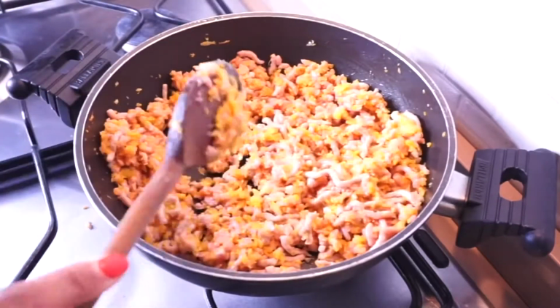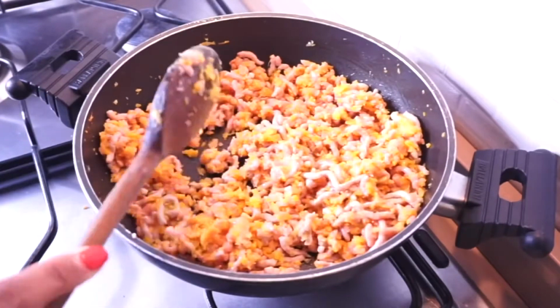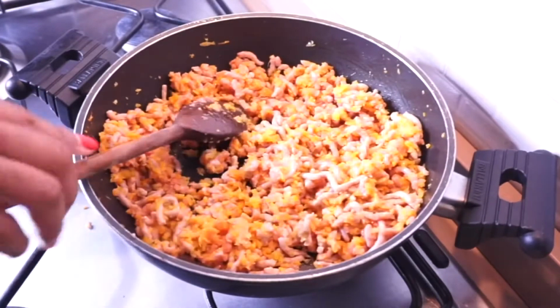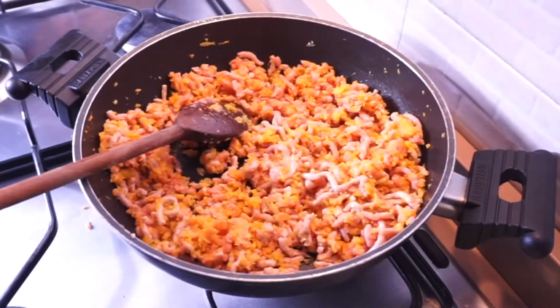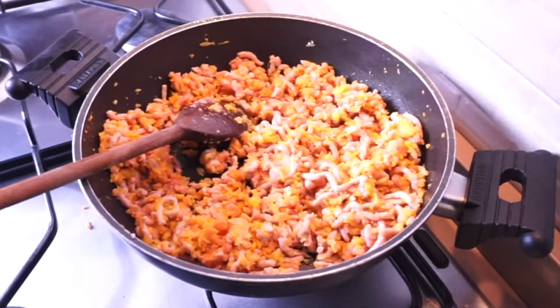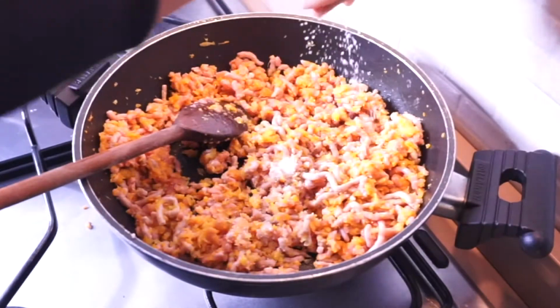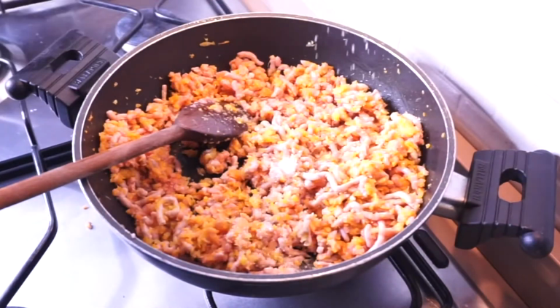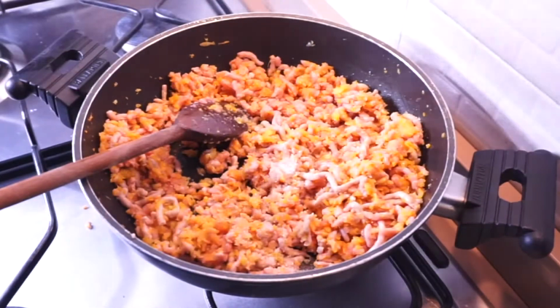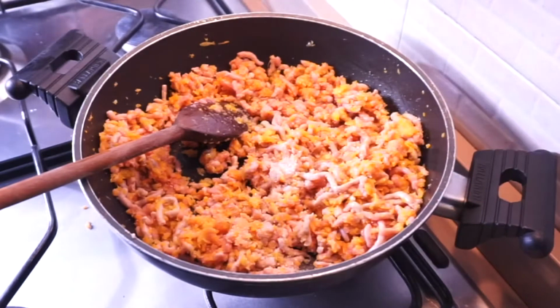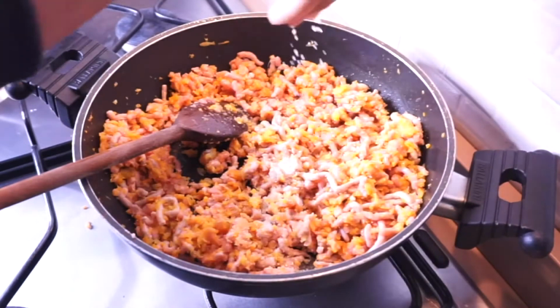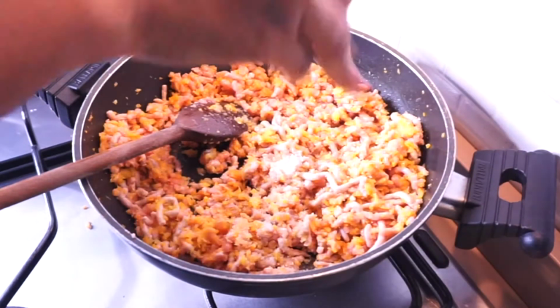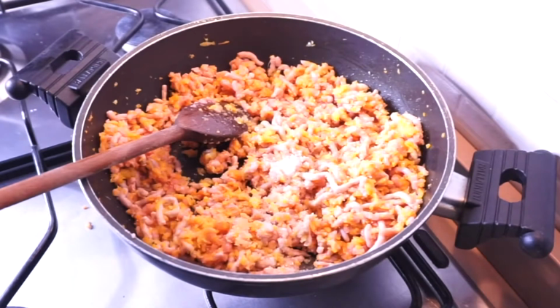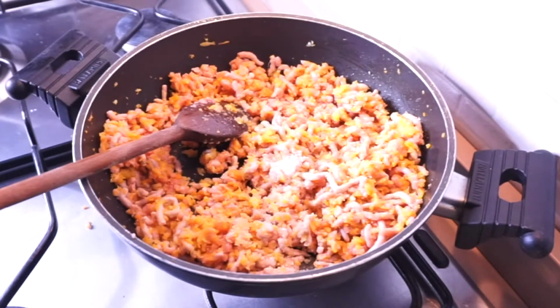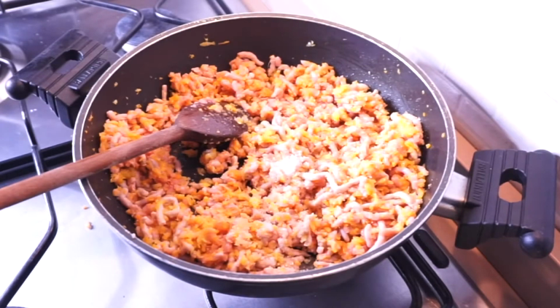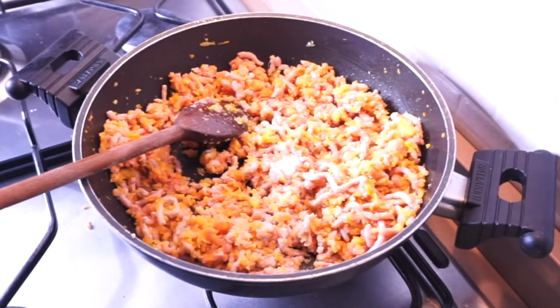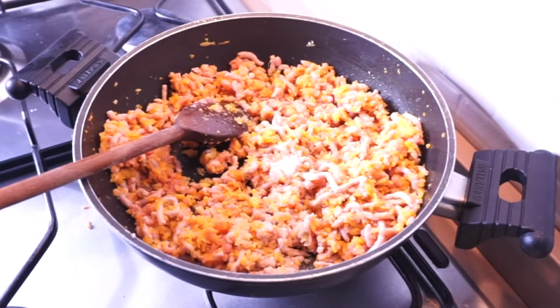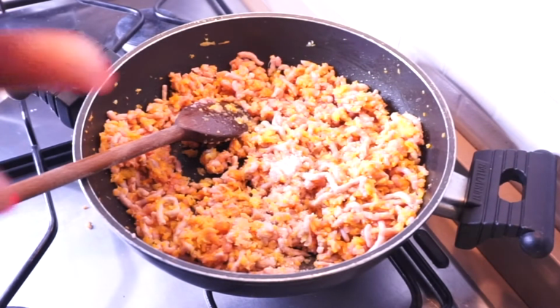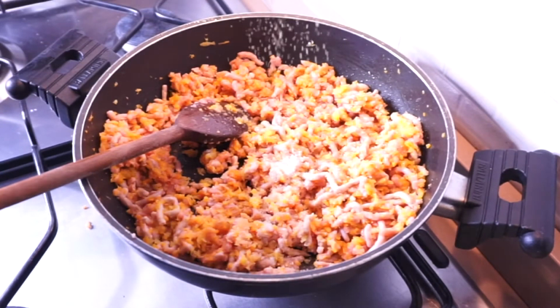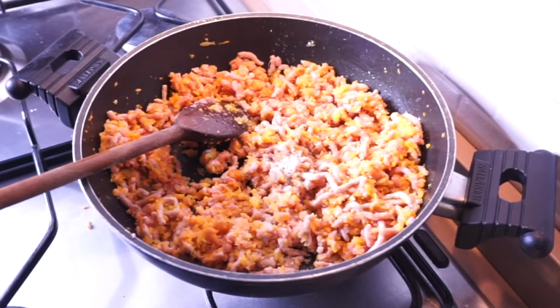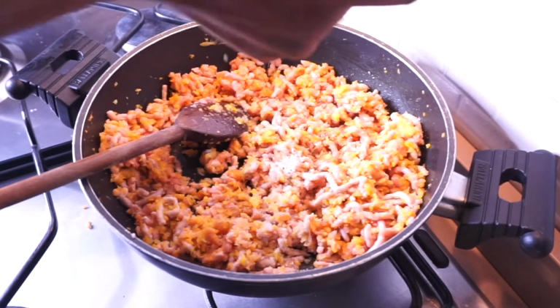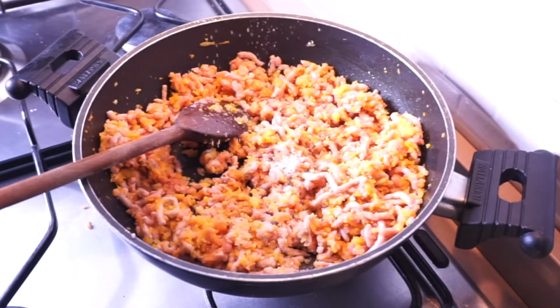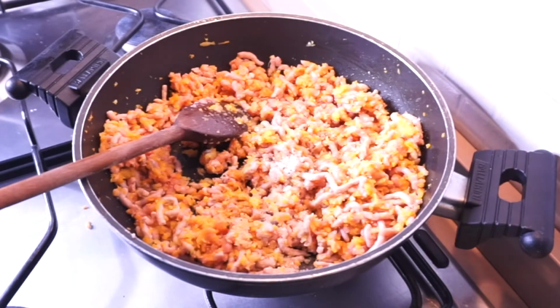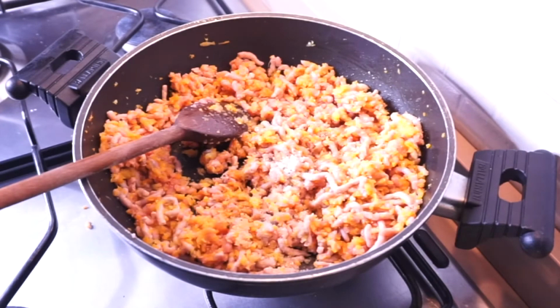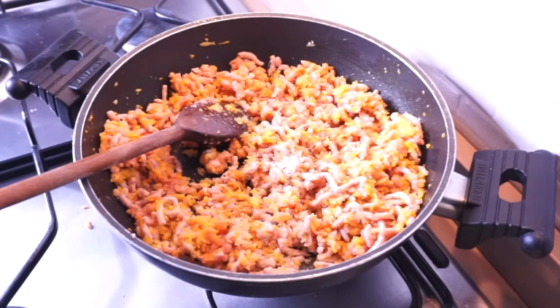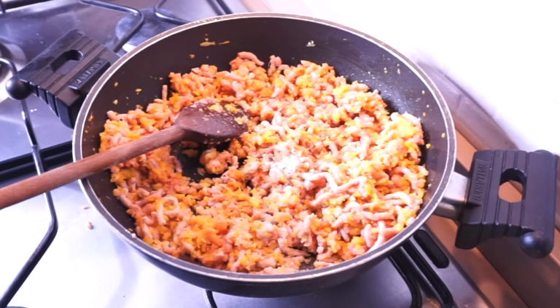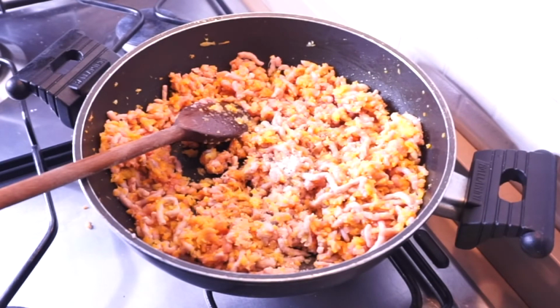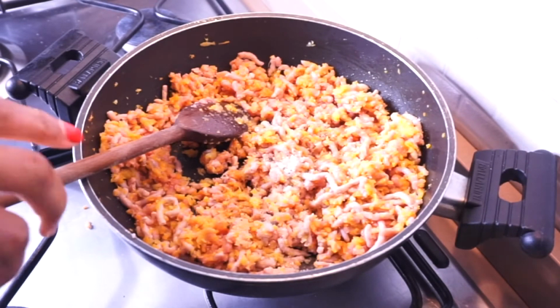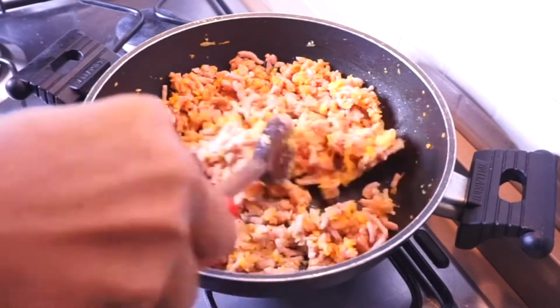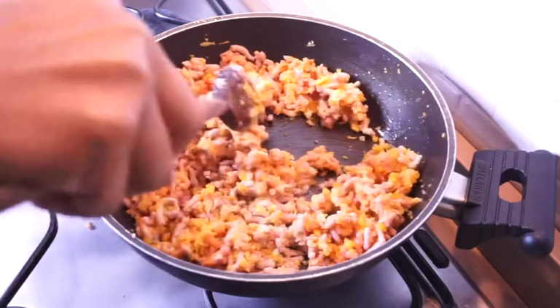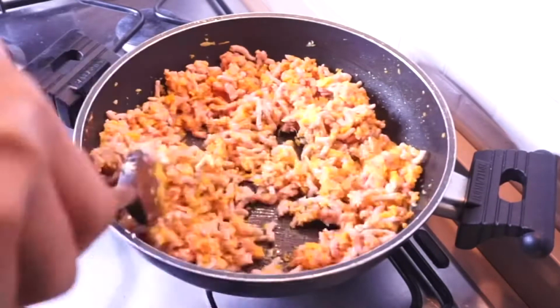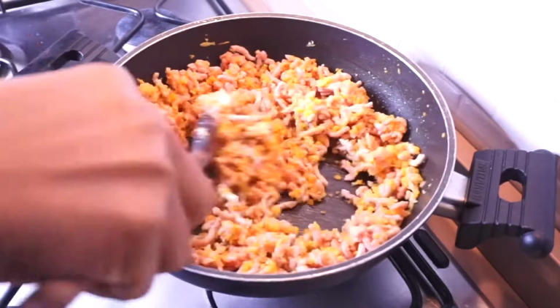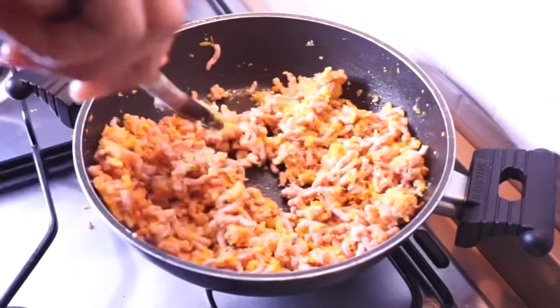While they are cooking, I'm going to add some salt and black pepper. You can skip the black pepper if you don't give your babies black pepper, or you can skip the salt if your babies are less than a year old.